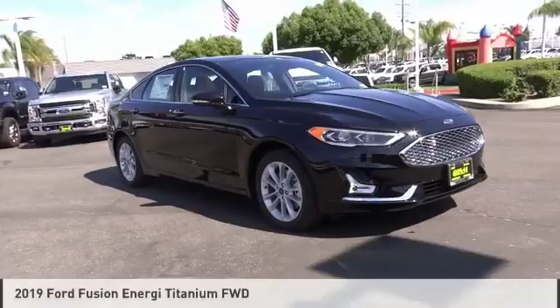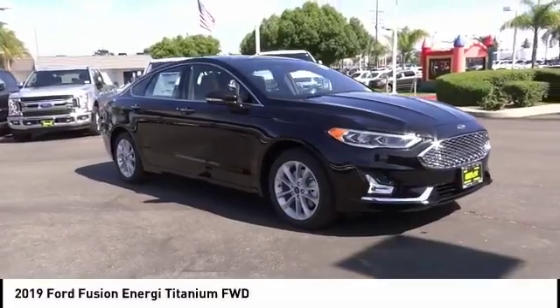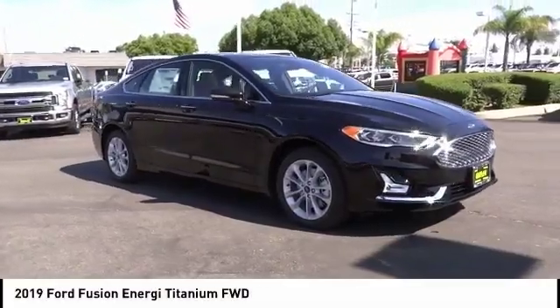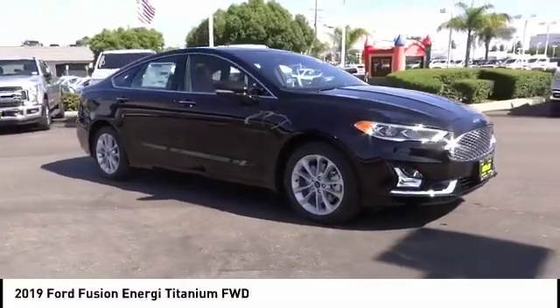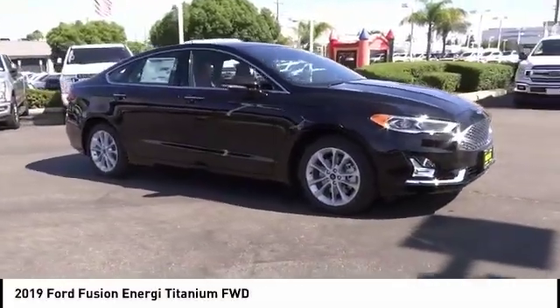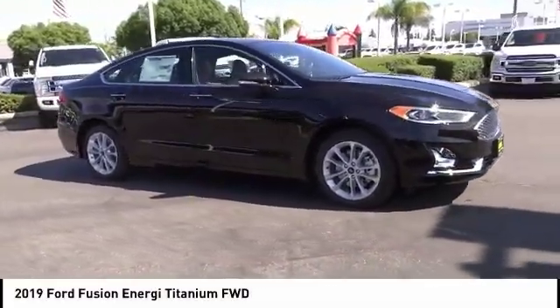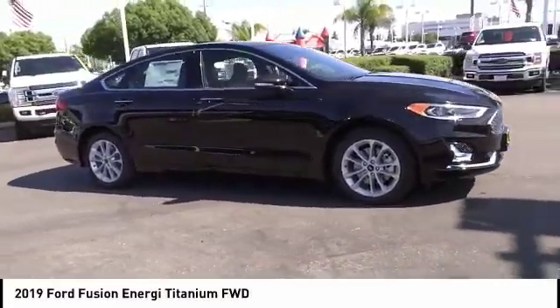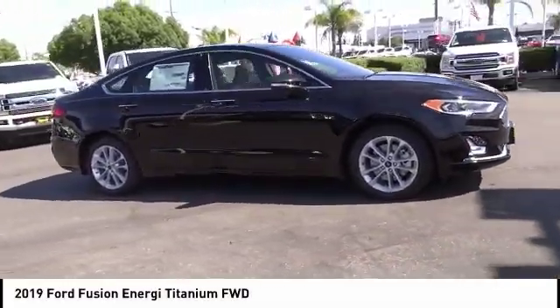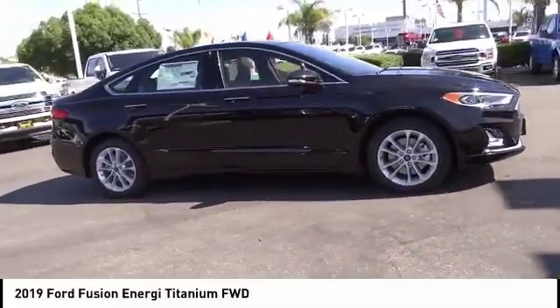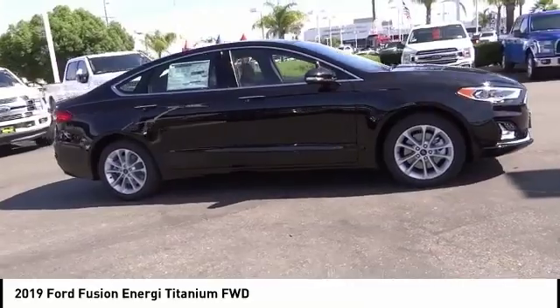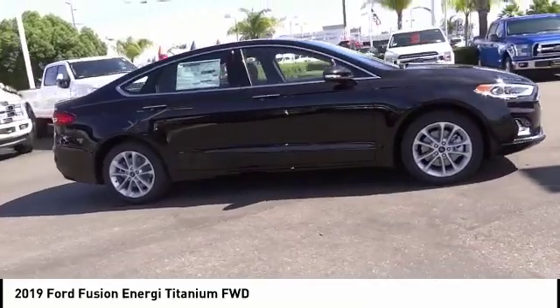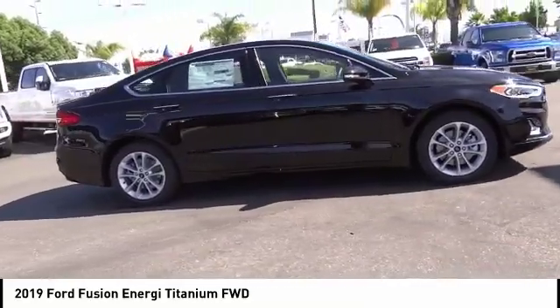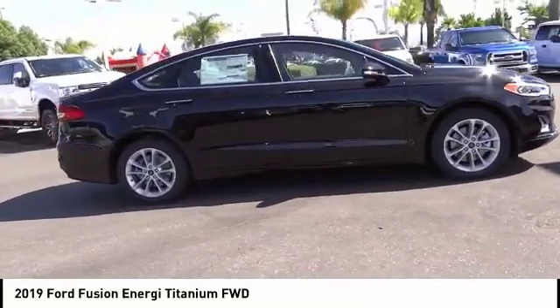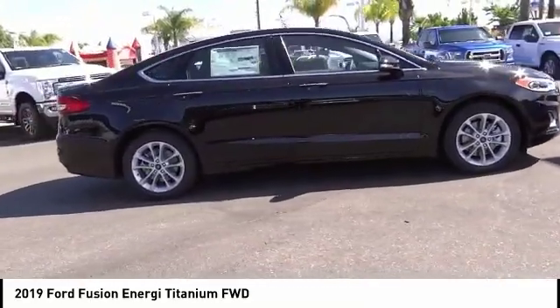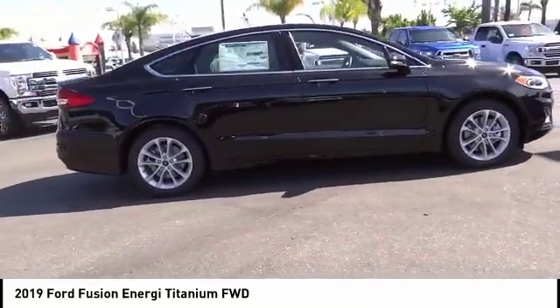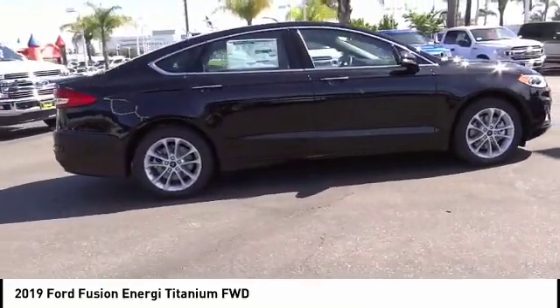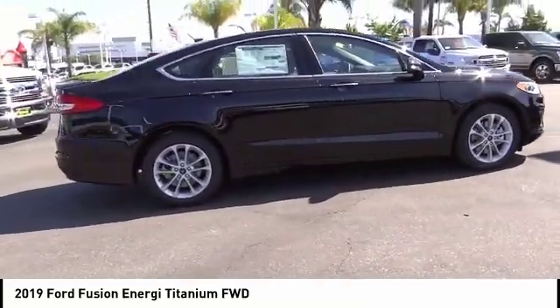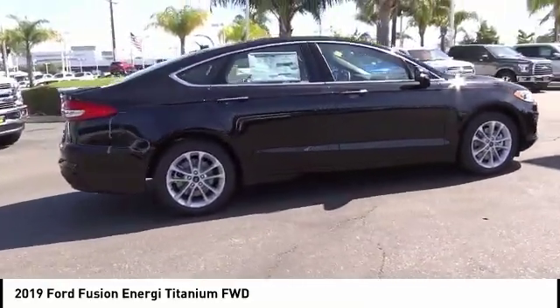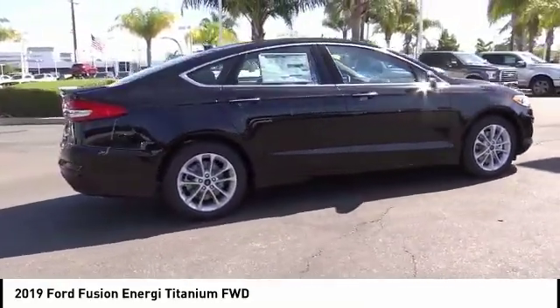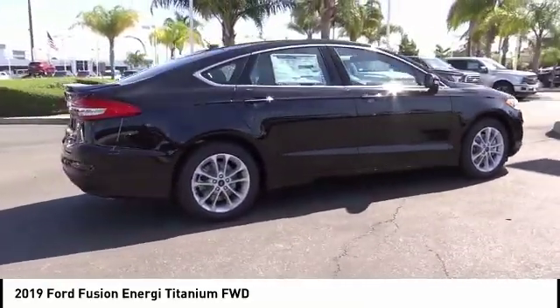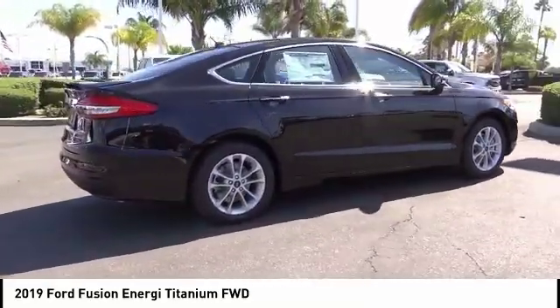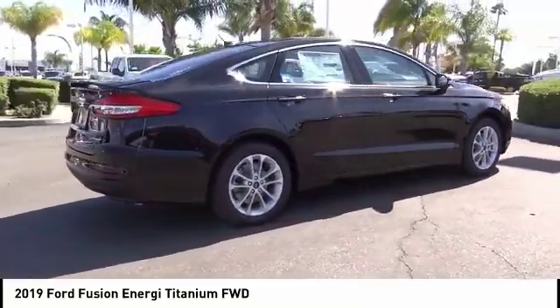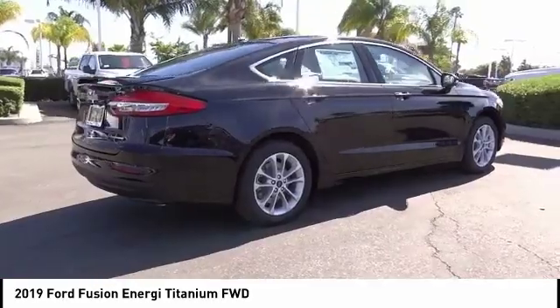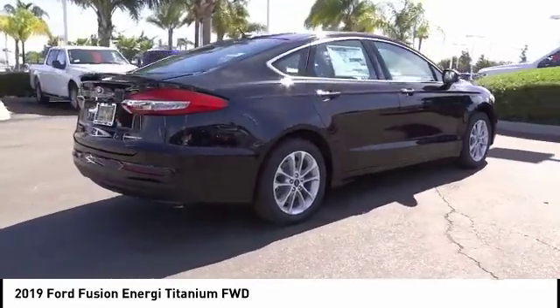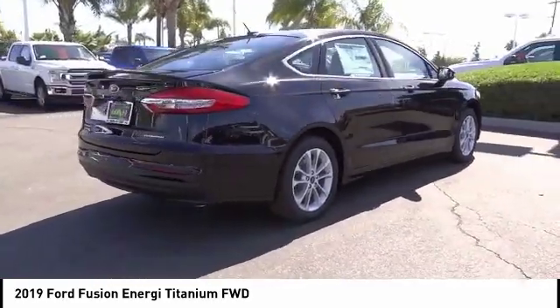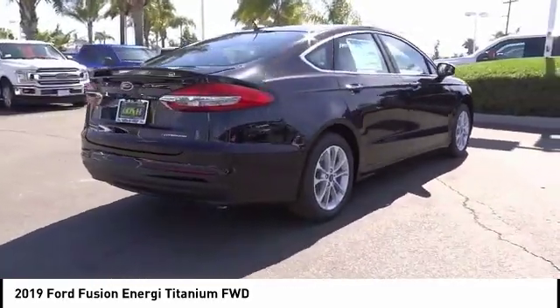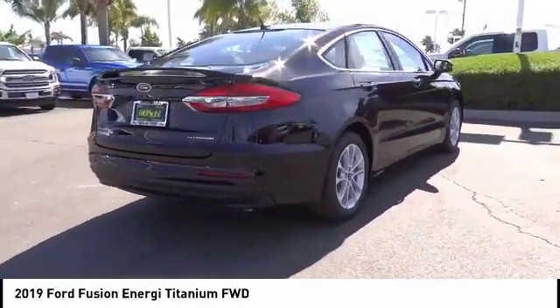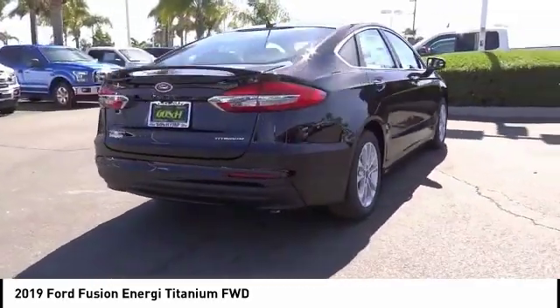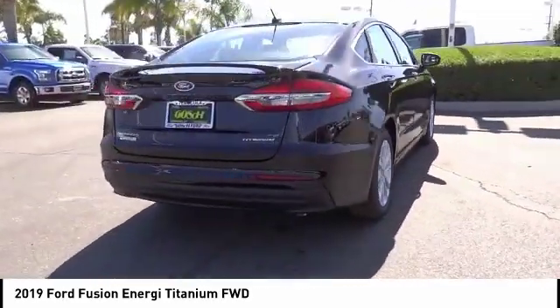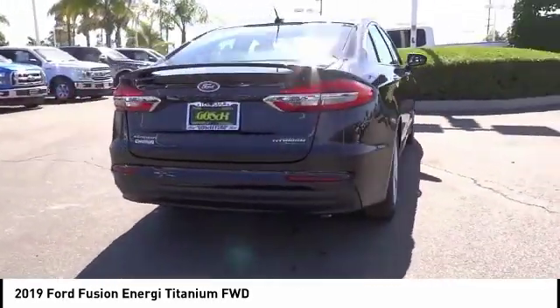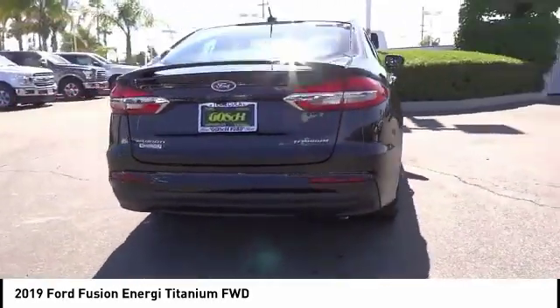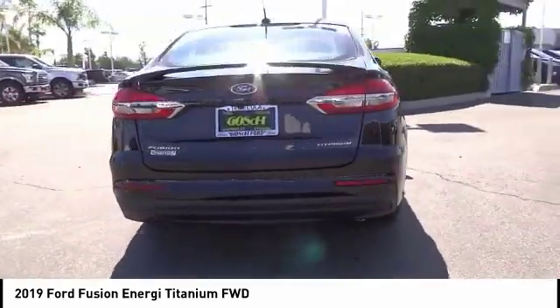Make a great choice today with the 2019 Fusion Energy. The Ford Fusion Energy is an electric hybrid vehicle with all of the efficiencies you want in an electric vehicle.